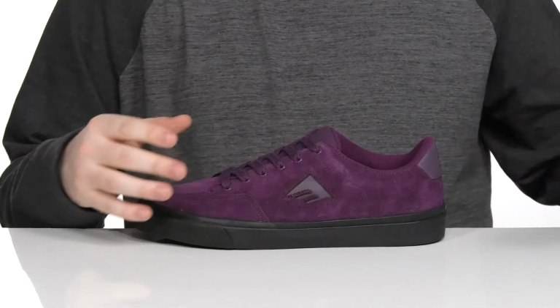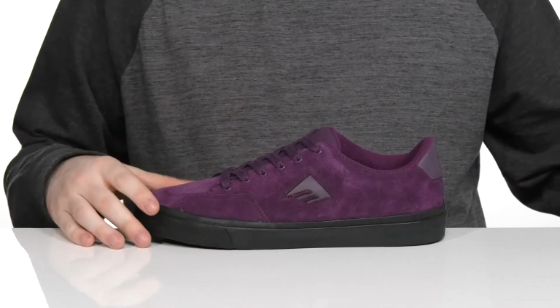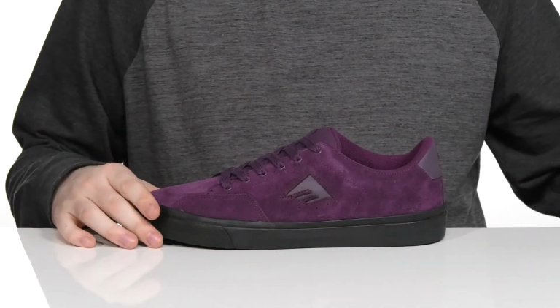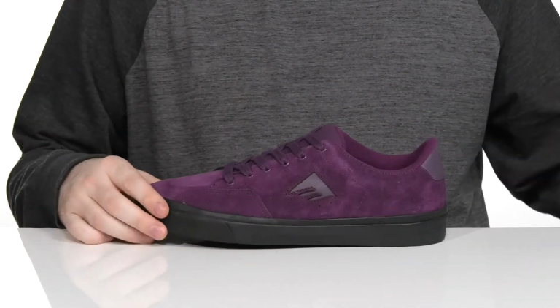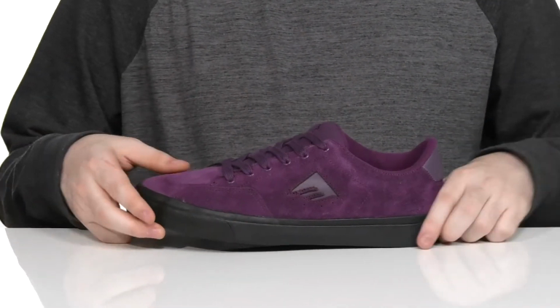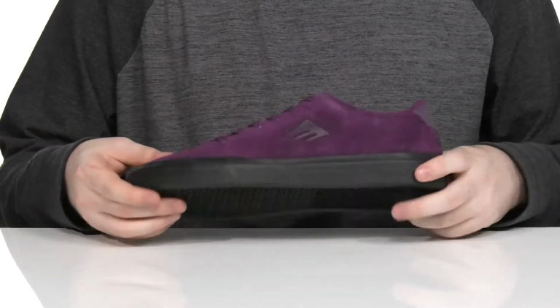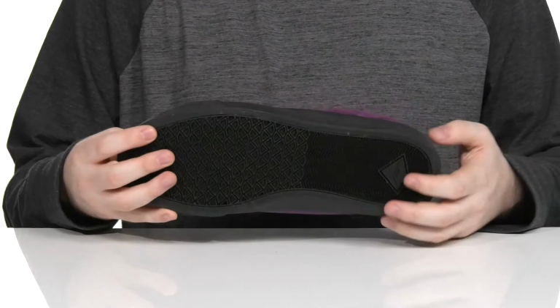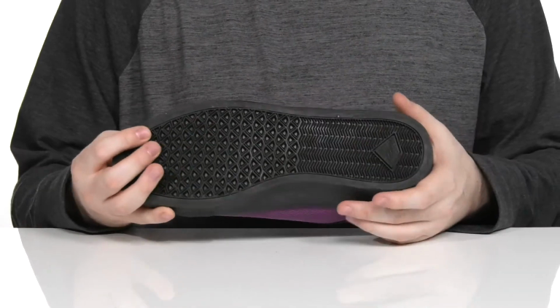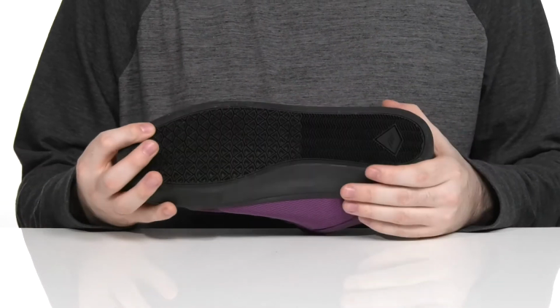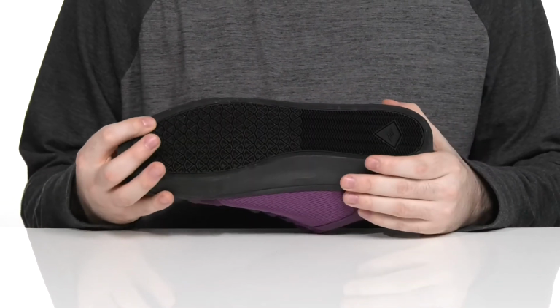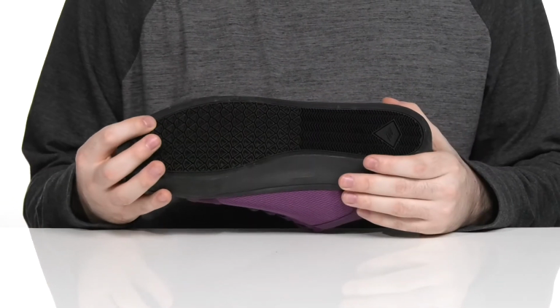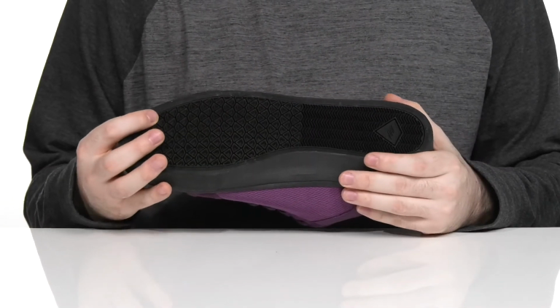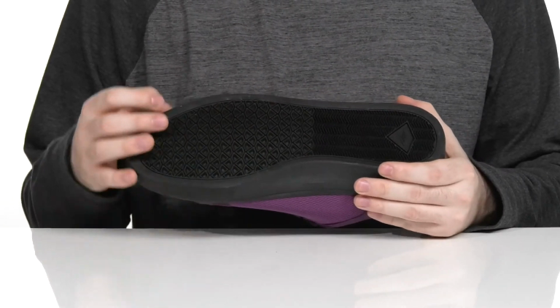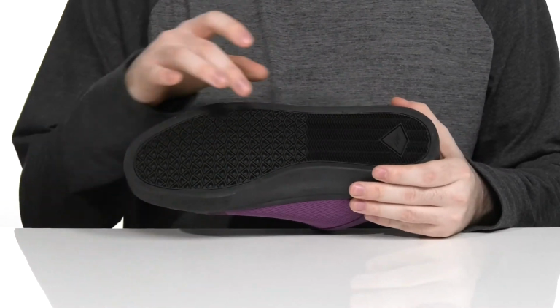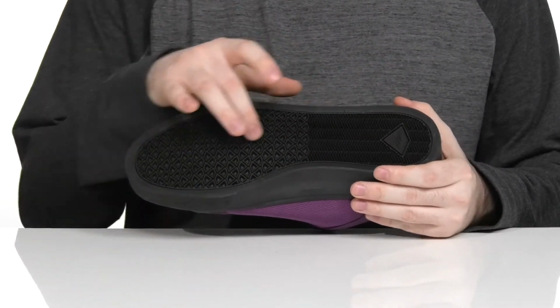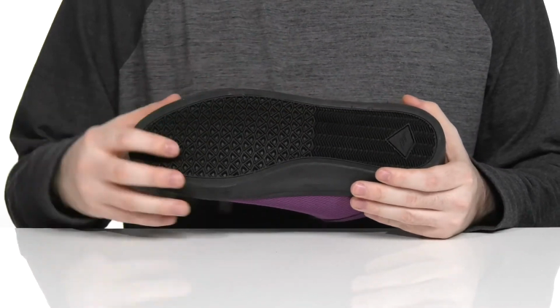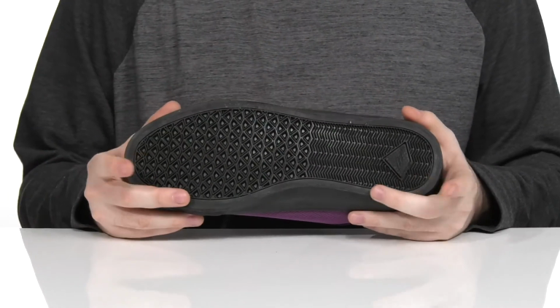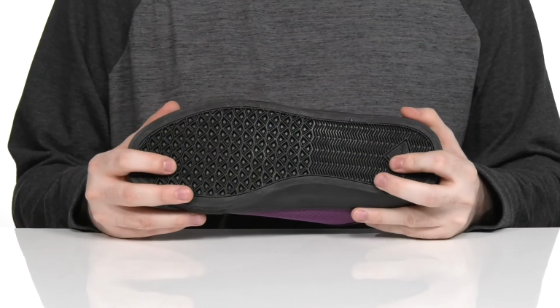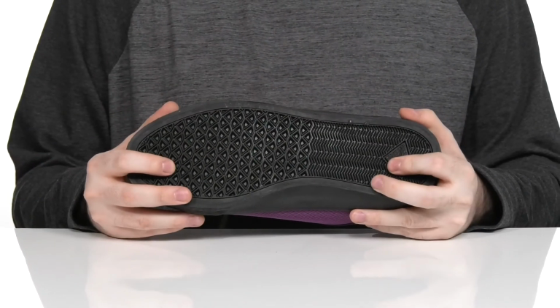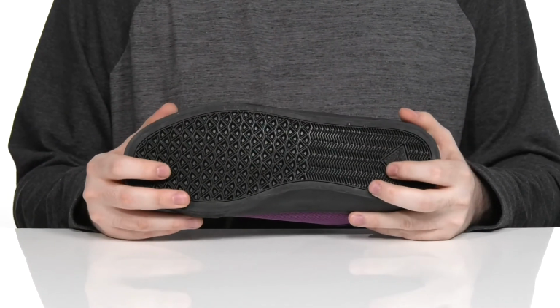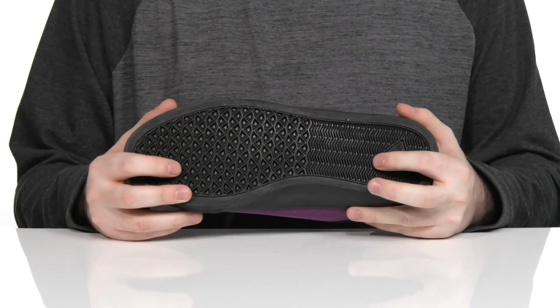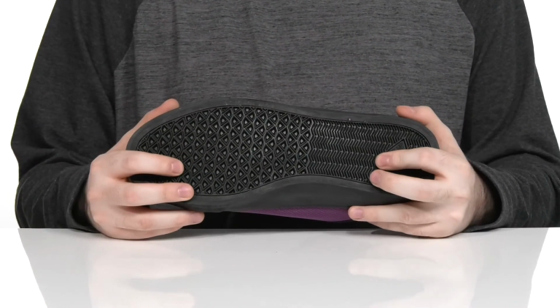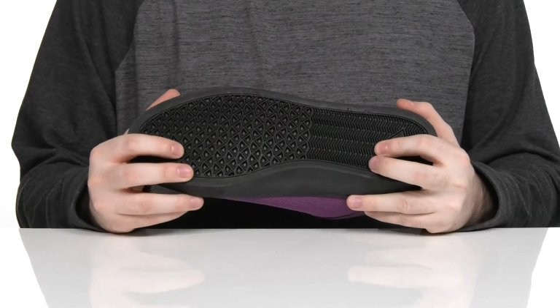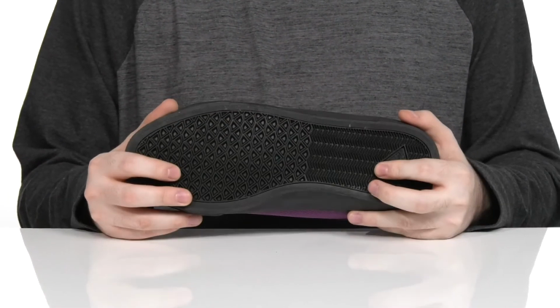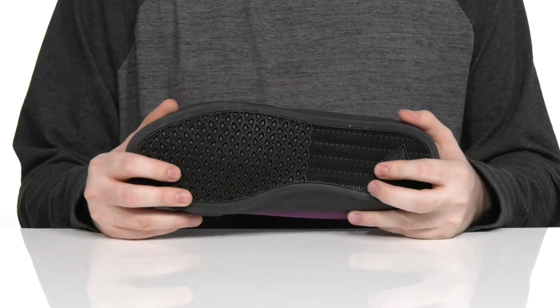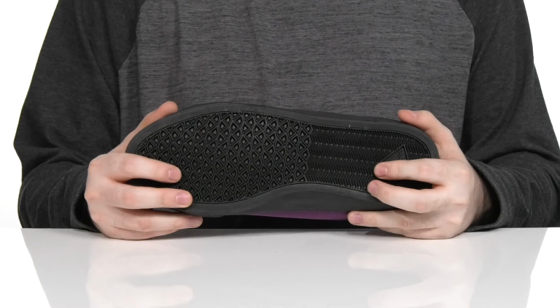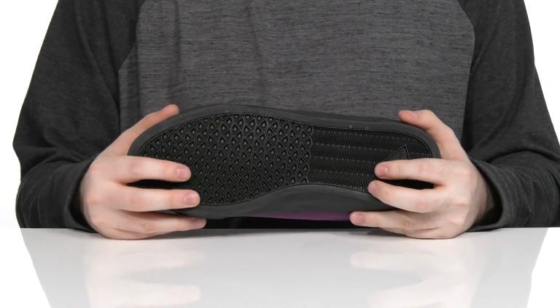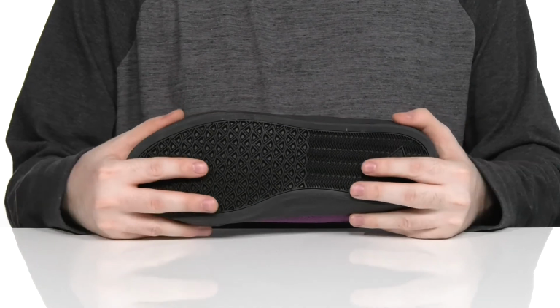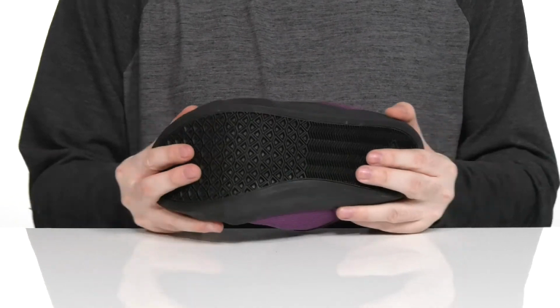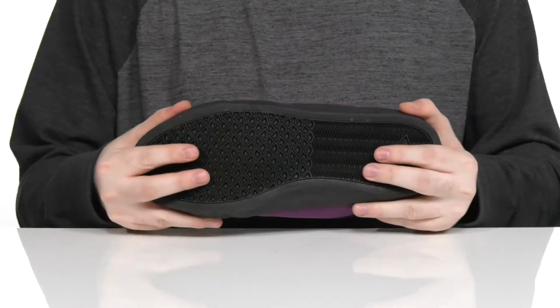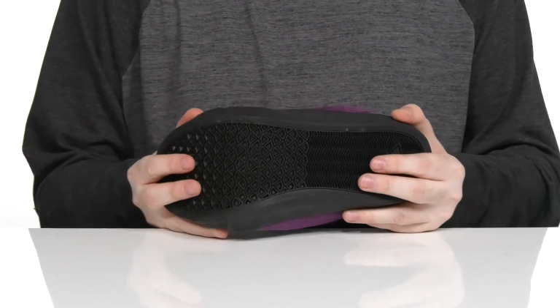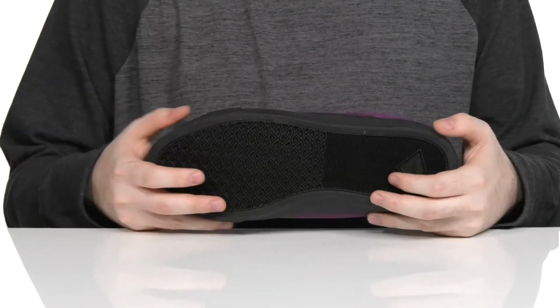It all sits on top of a durable vulcanized rubber outsole that has a reliable grip, delivering a better board feel with all that flexibility.